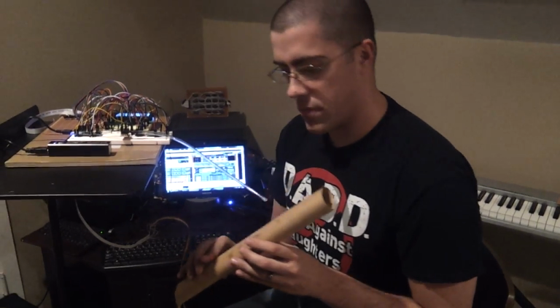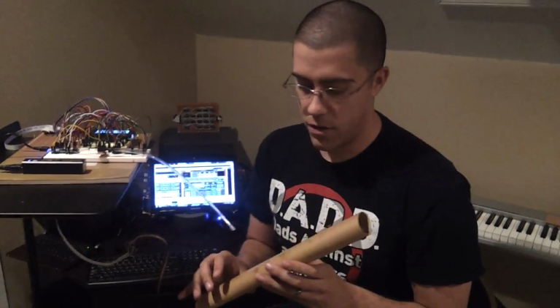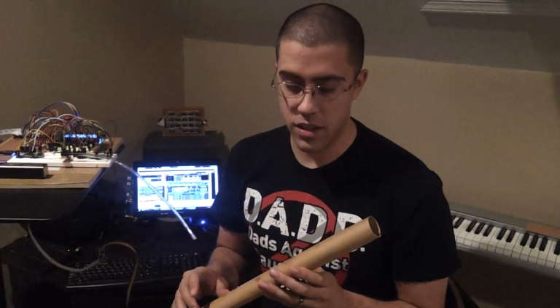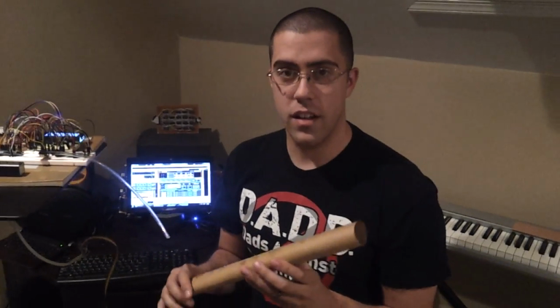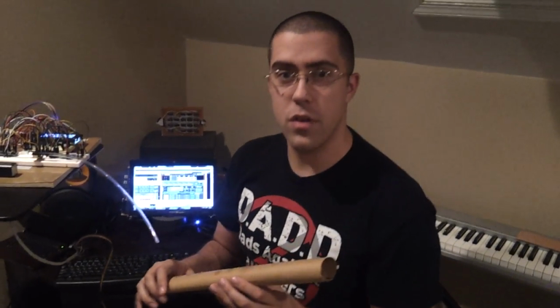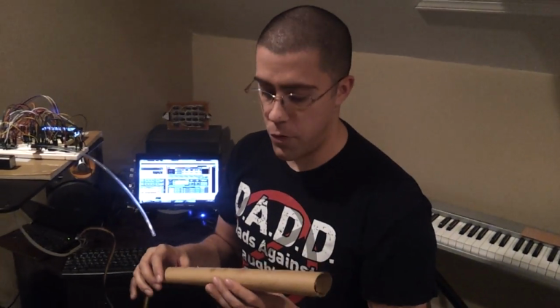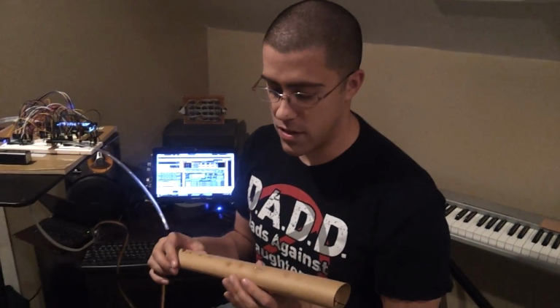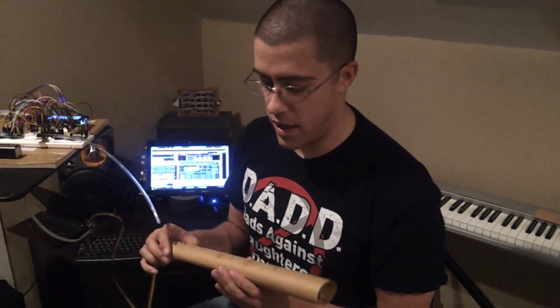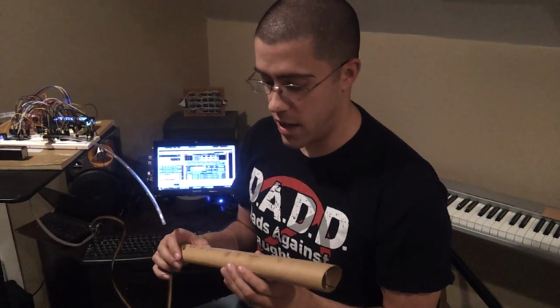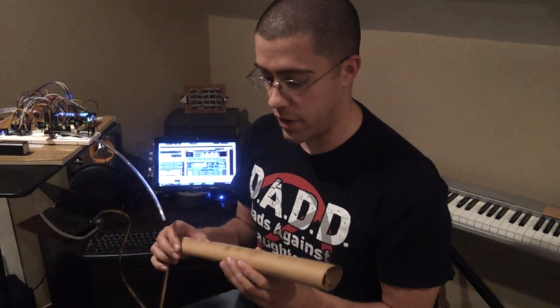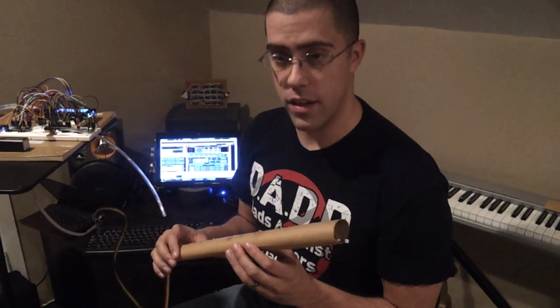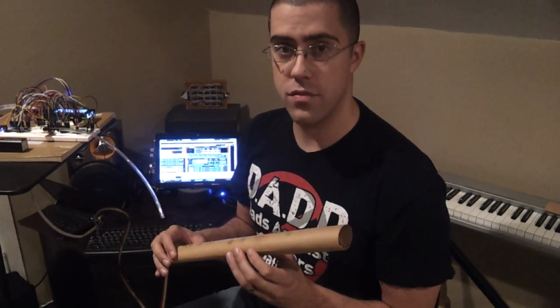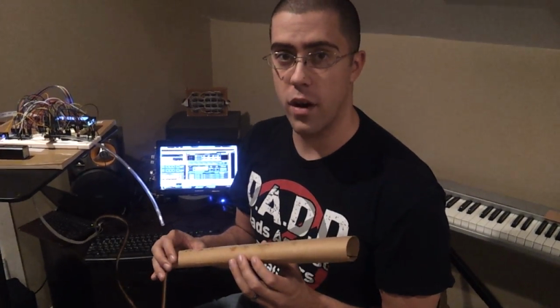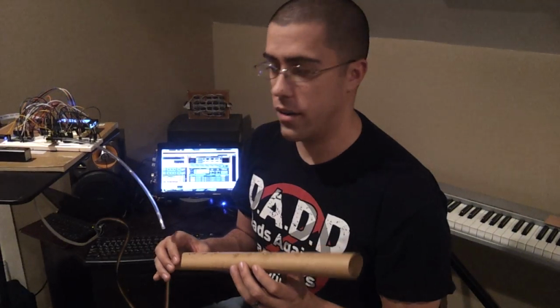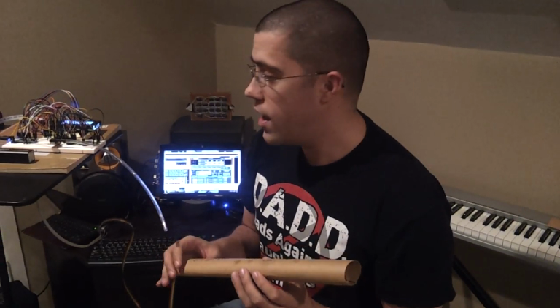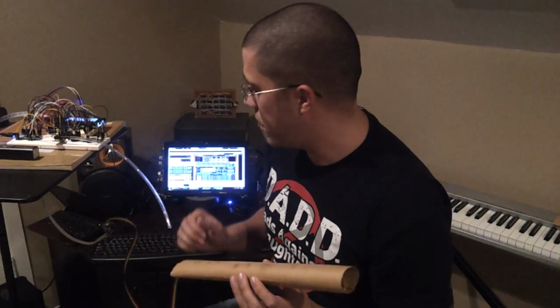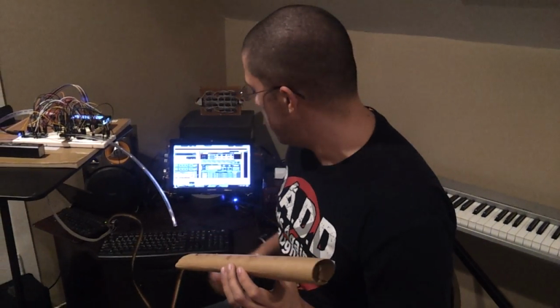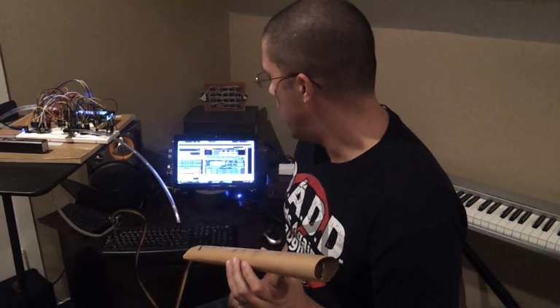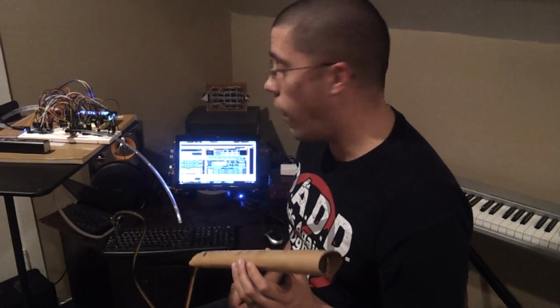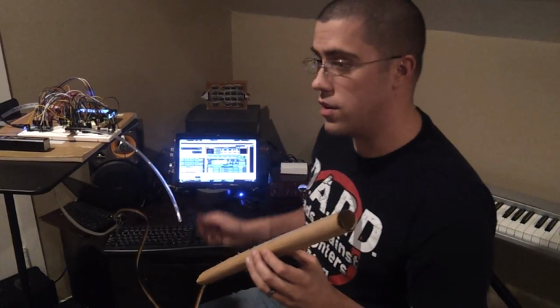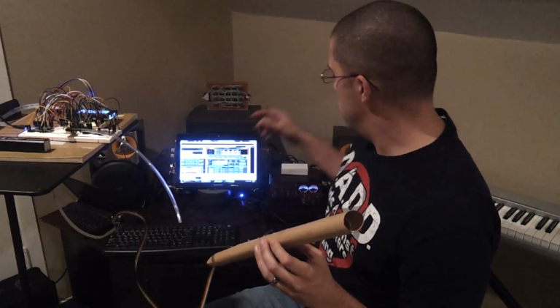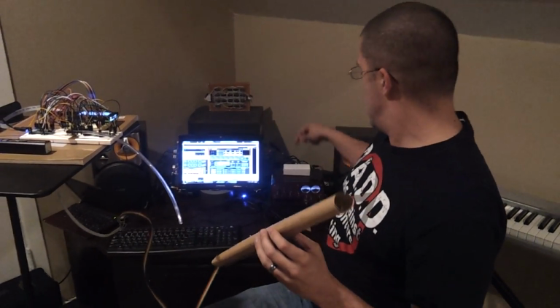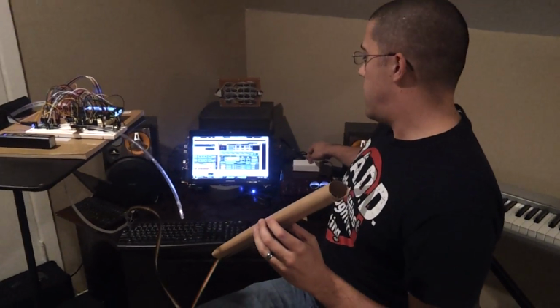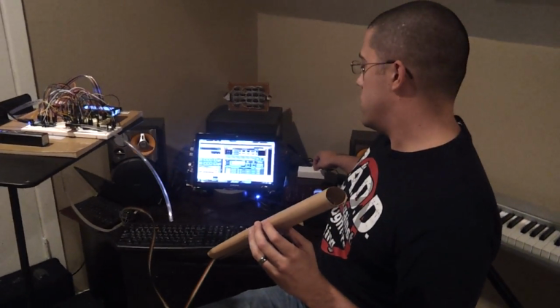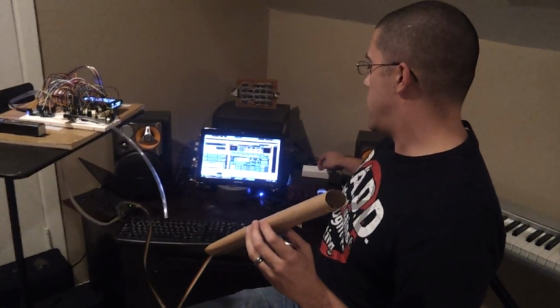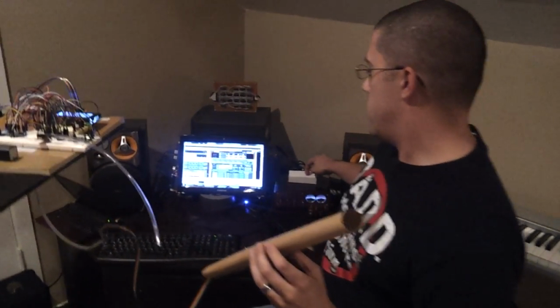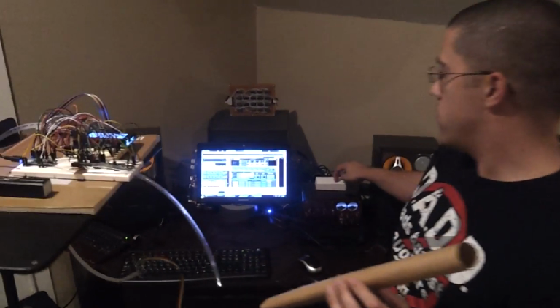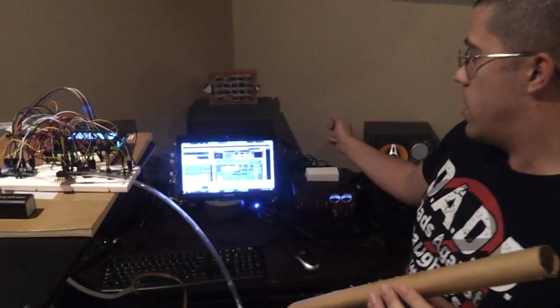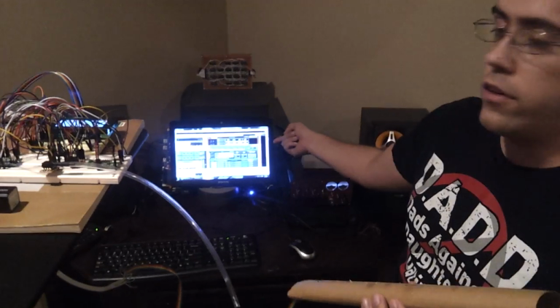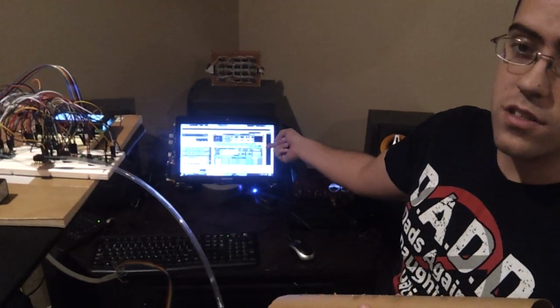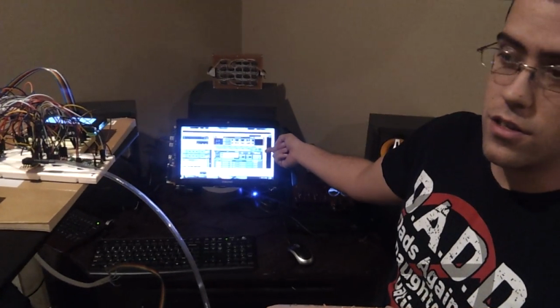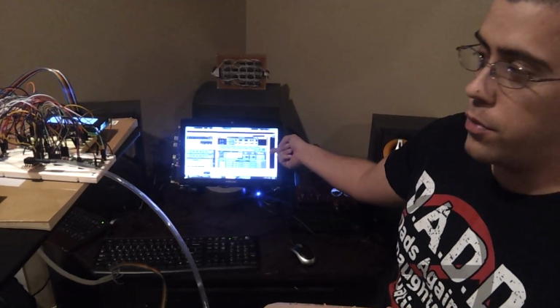As you can tell, it has pretty good breath response and the fingering is fairly quick and accurate. It's all being accomplished wirelessly to my wireless receiver over here and into the synthesizer on the computer.